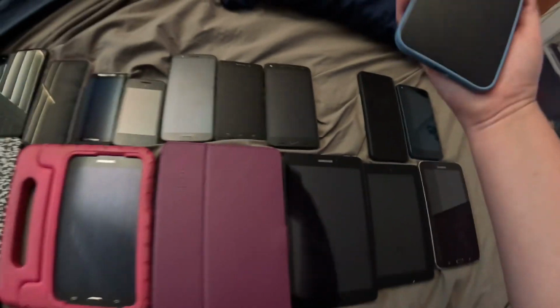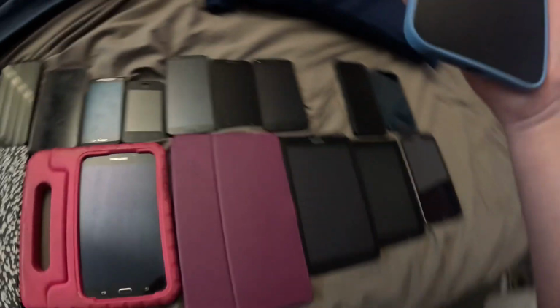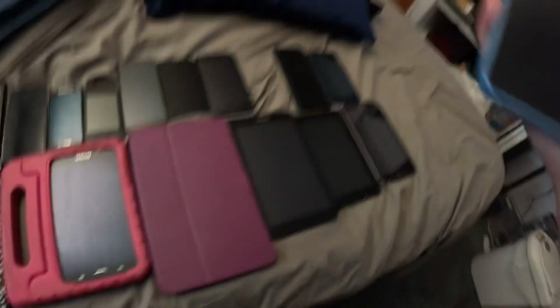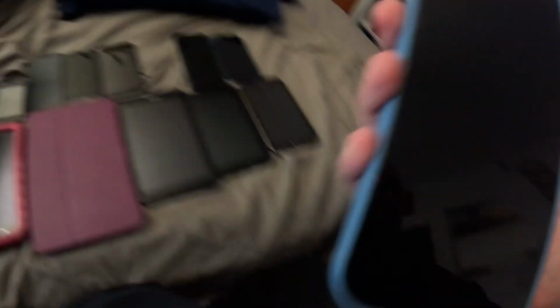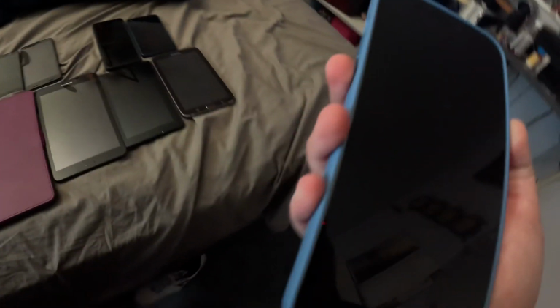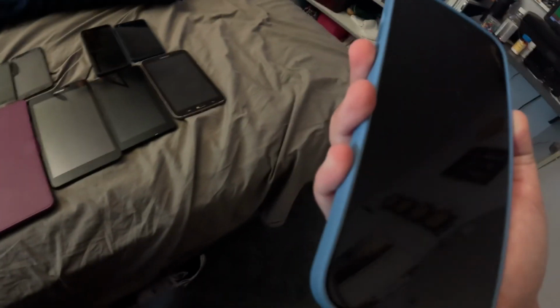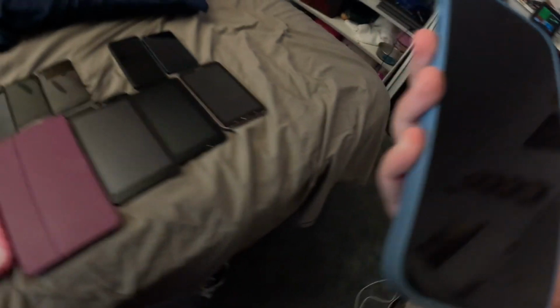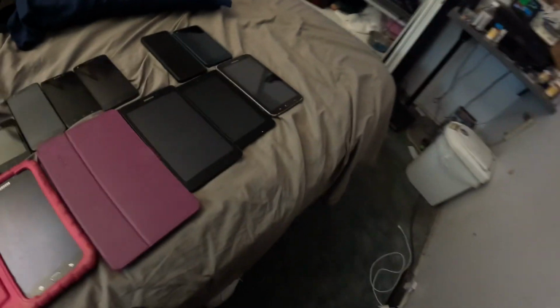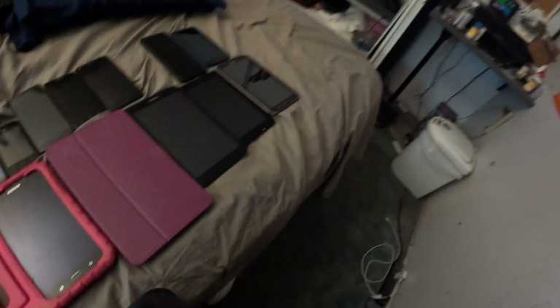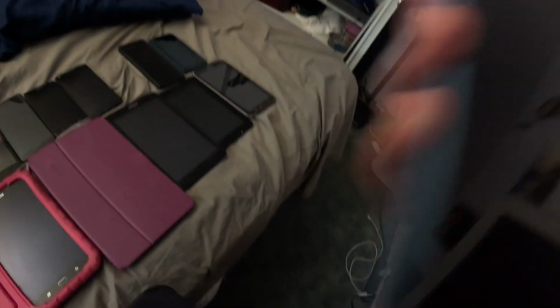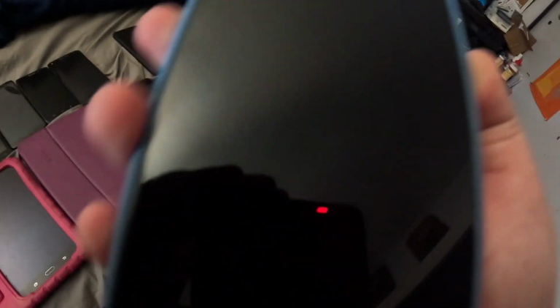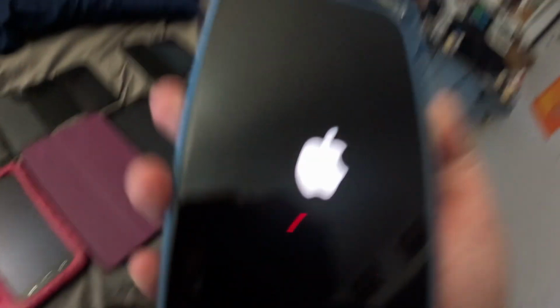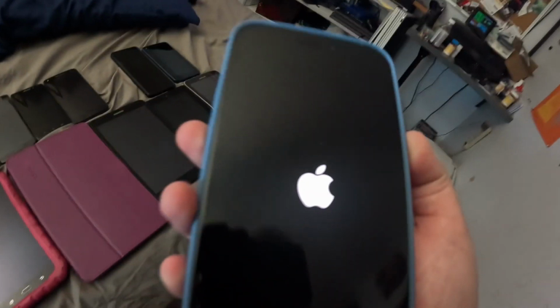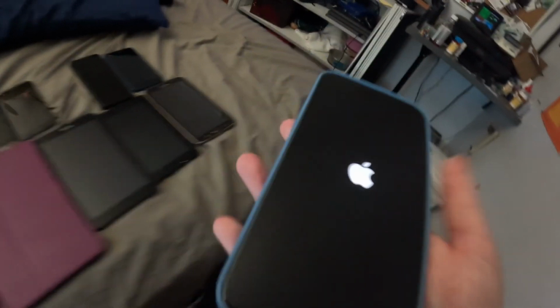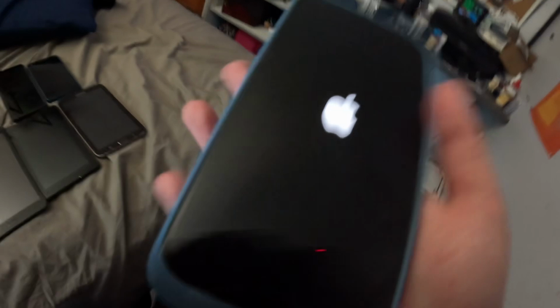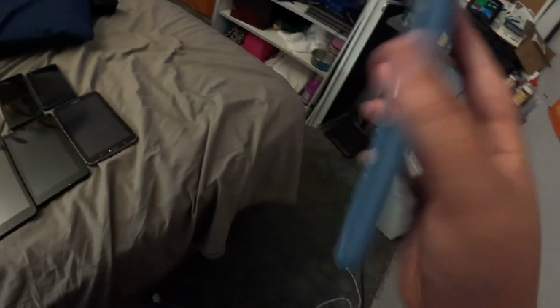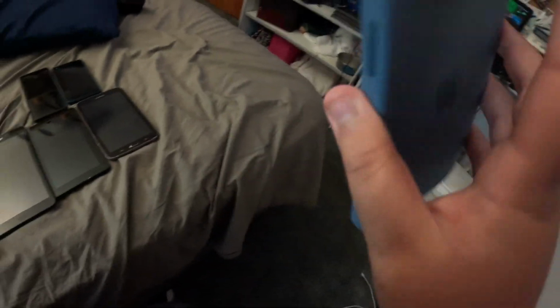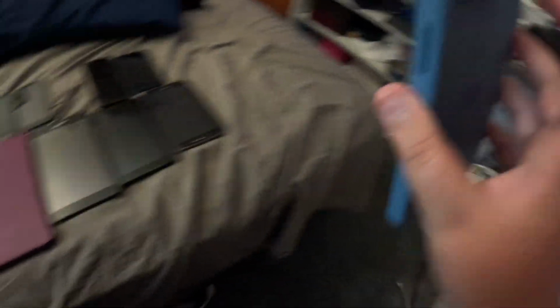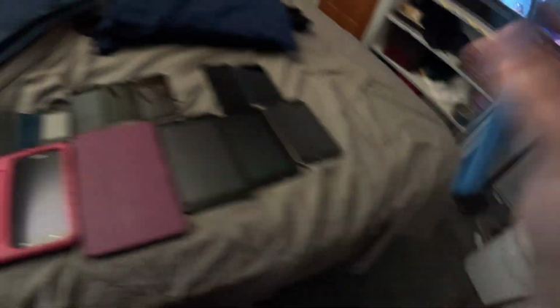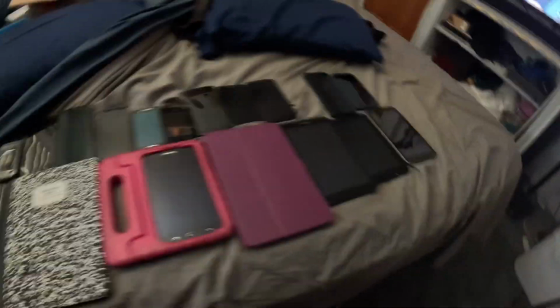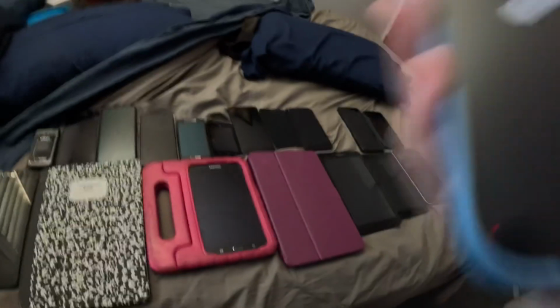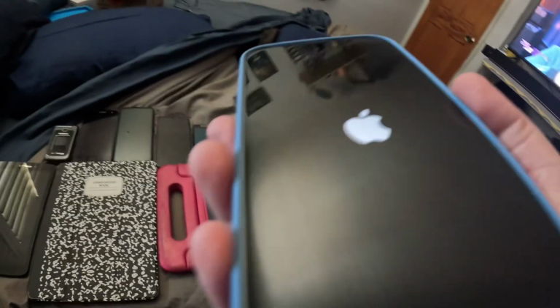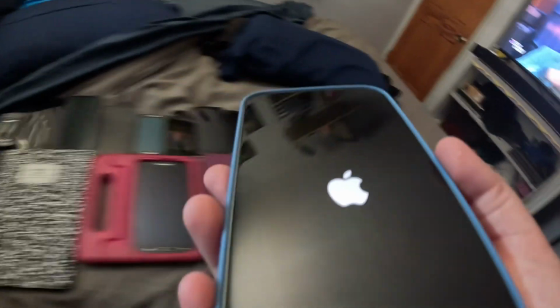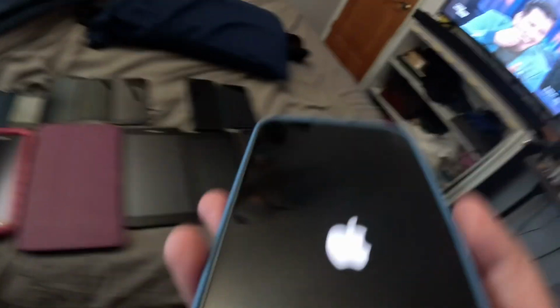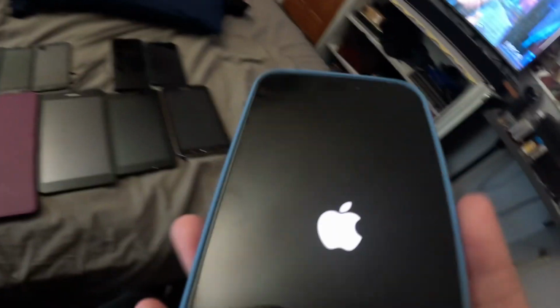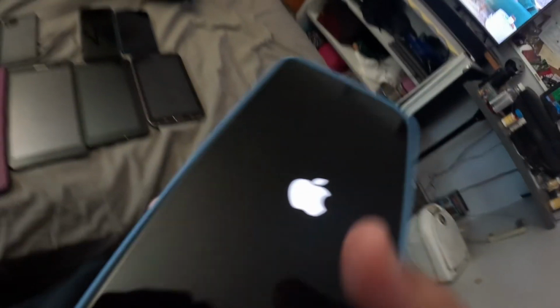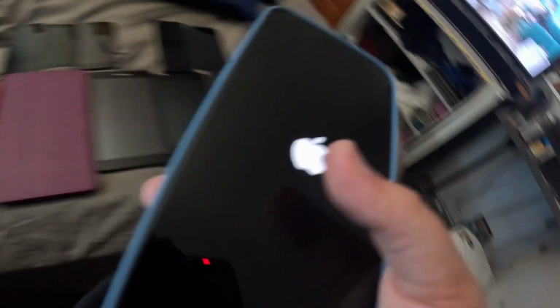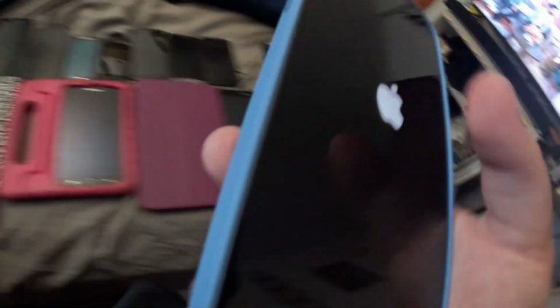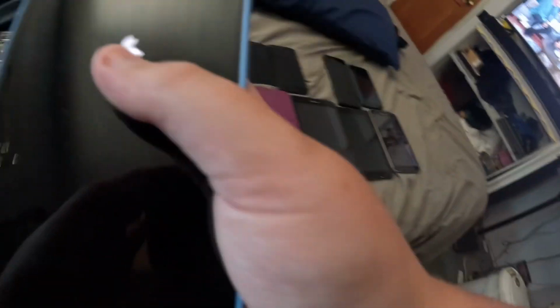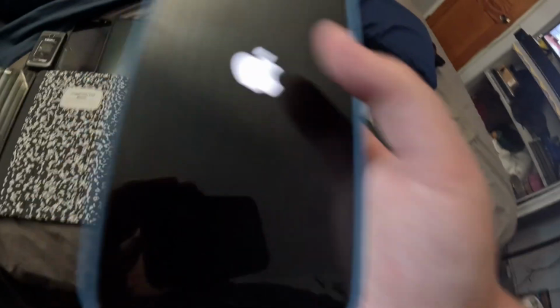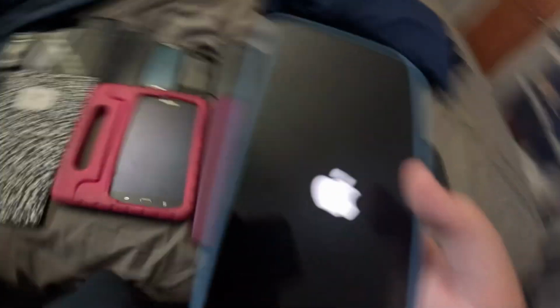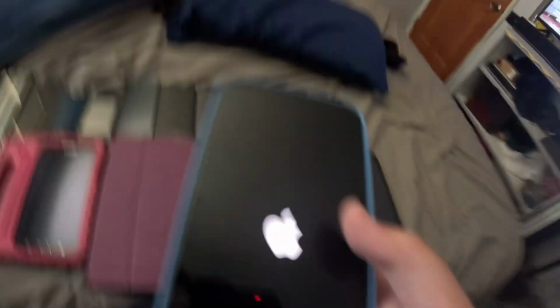Here is my brand new phone that I've never told you I had — this is my iPhone 15 Plus. It's unlocked to all carriers but it's running on Verizon.